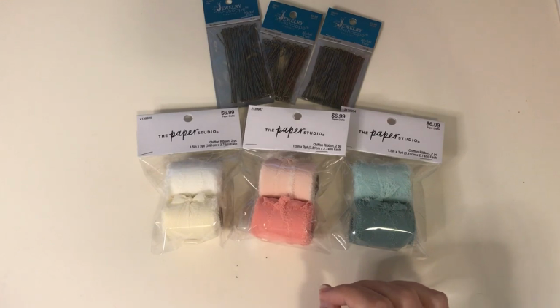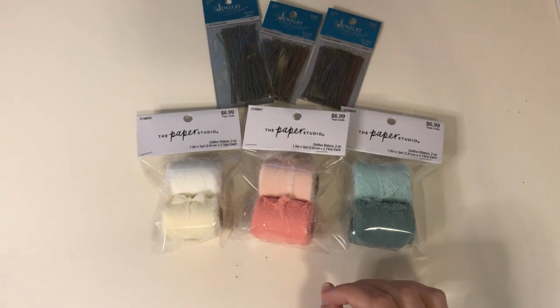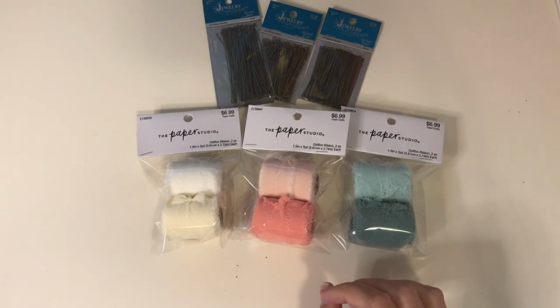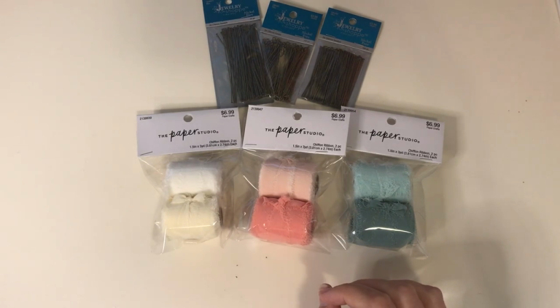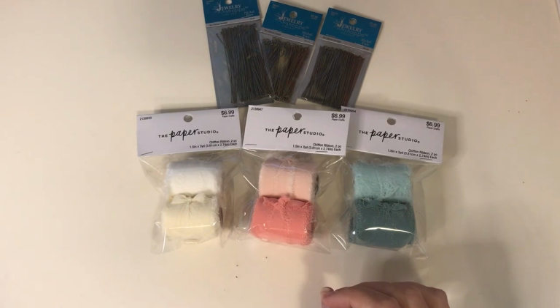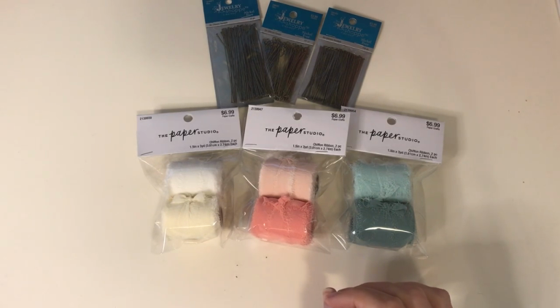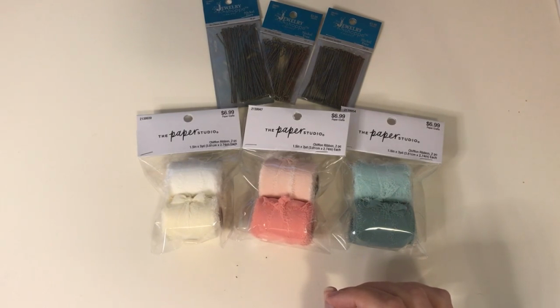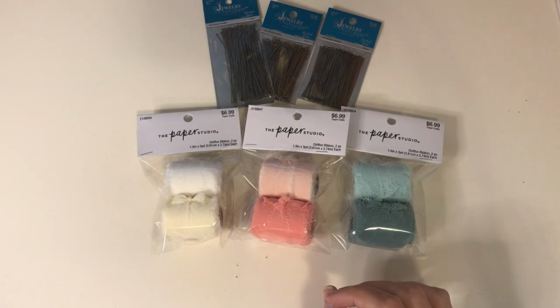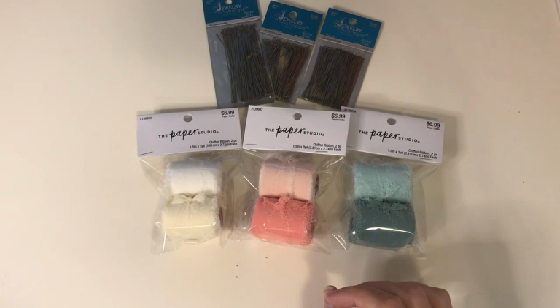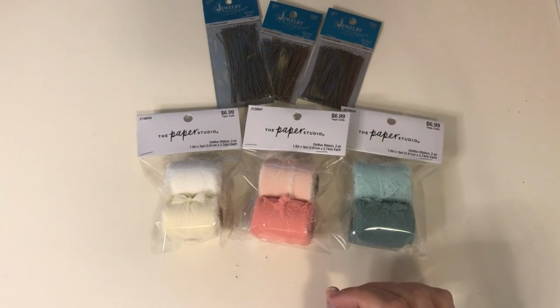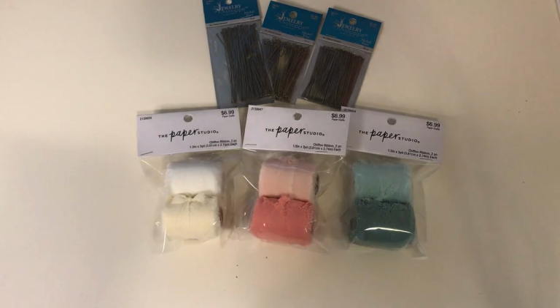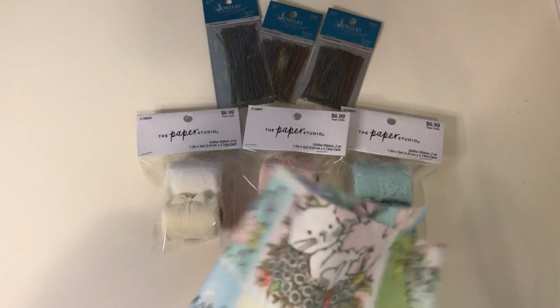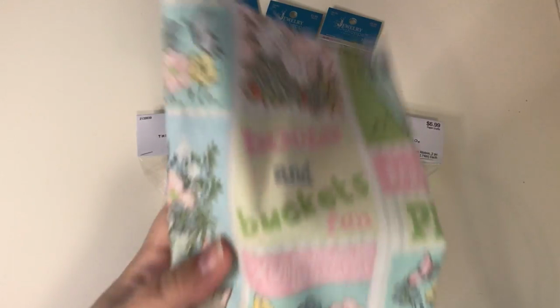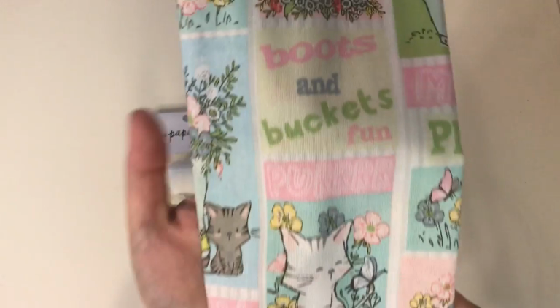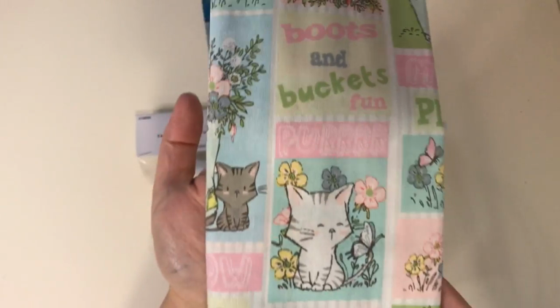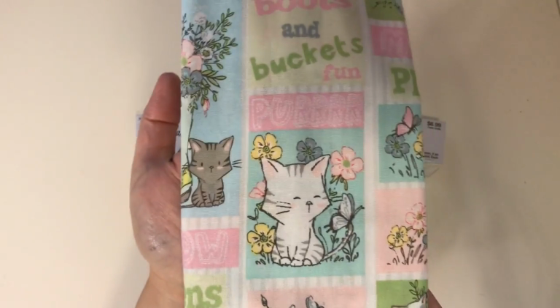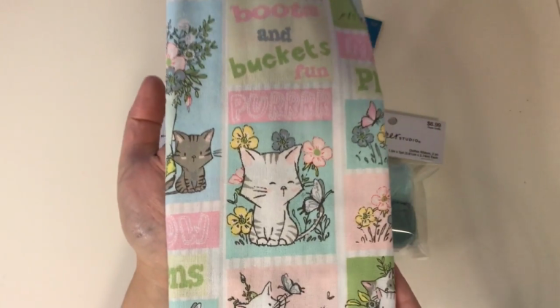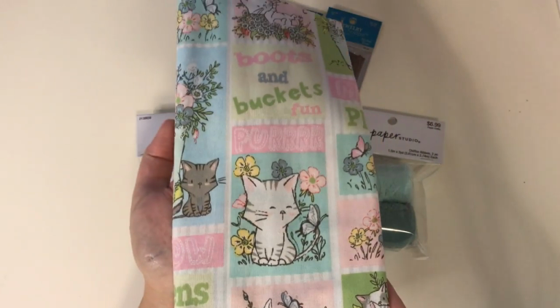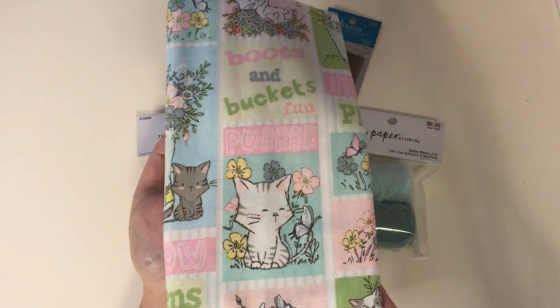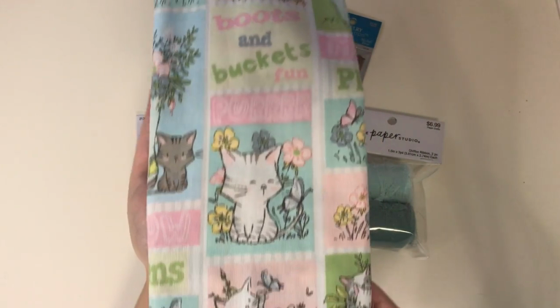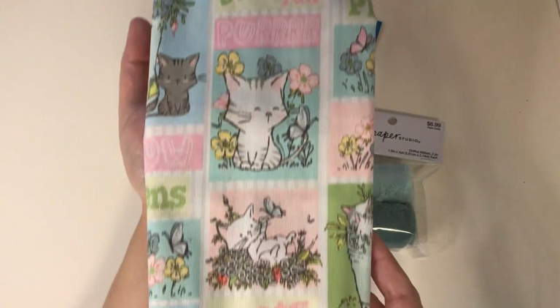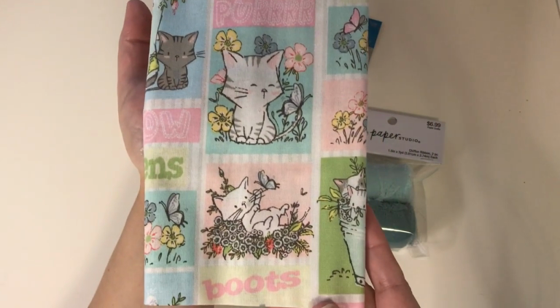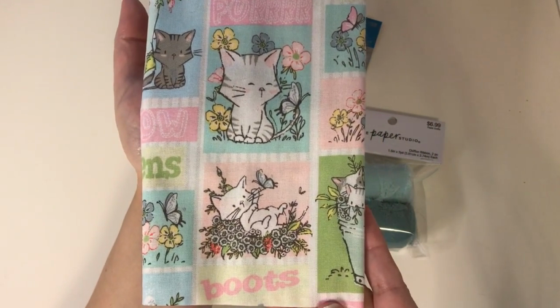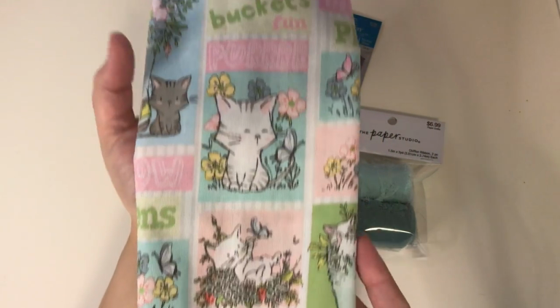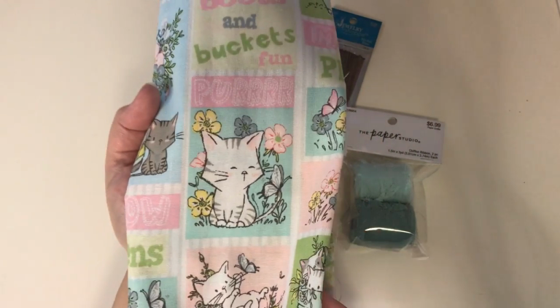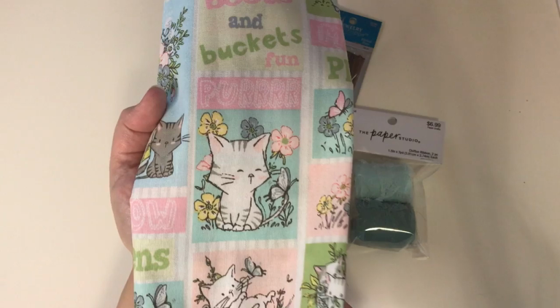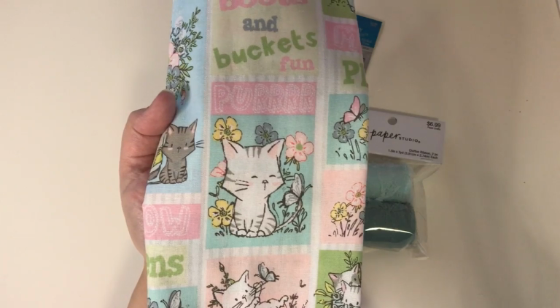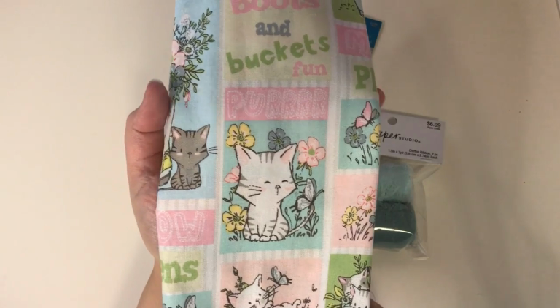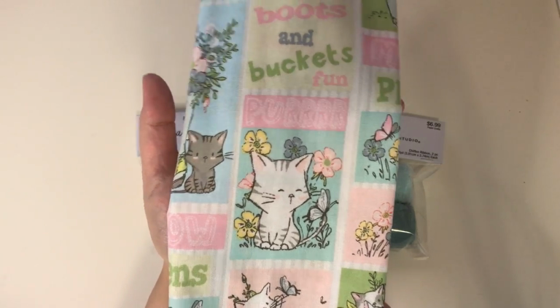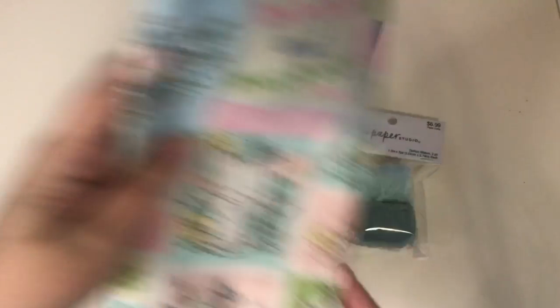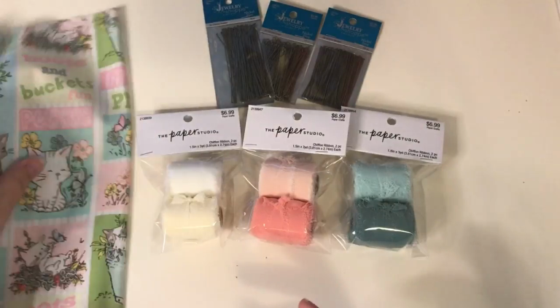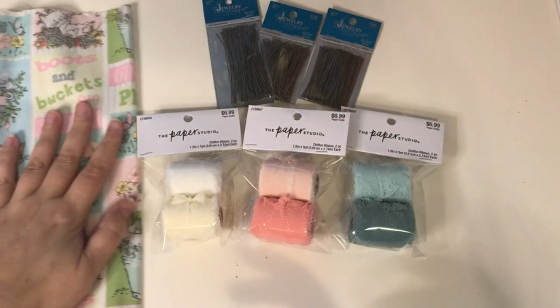I did pick this up from Dollar Tree — I'll just show you this really quick. This cute little kitty cat fabric. Isn't that cute? So this was the only thing I picked up at Dollar Tree, but I just thought it was so cute, so I got that.